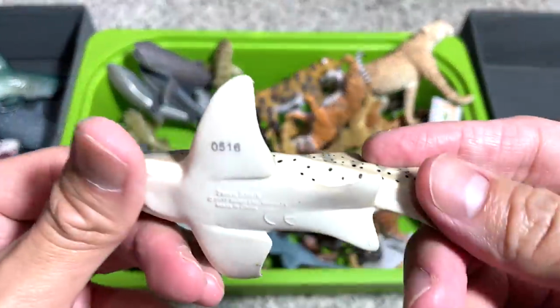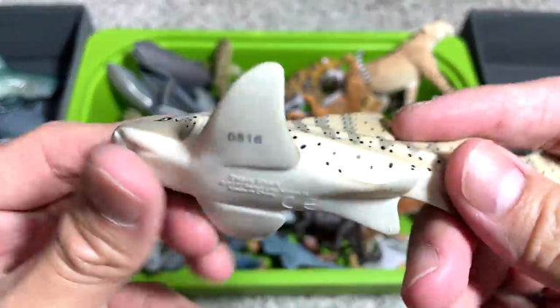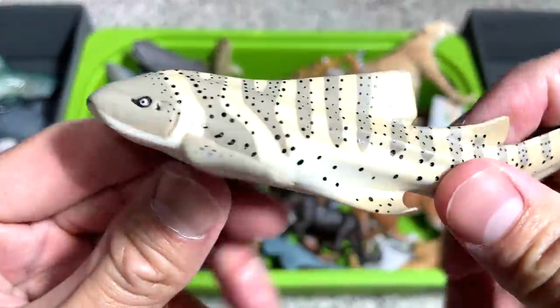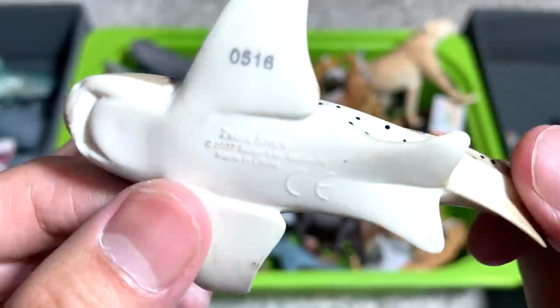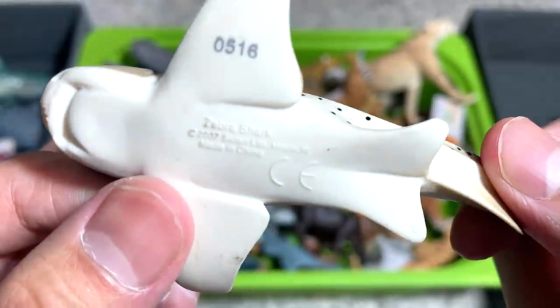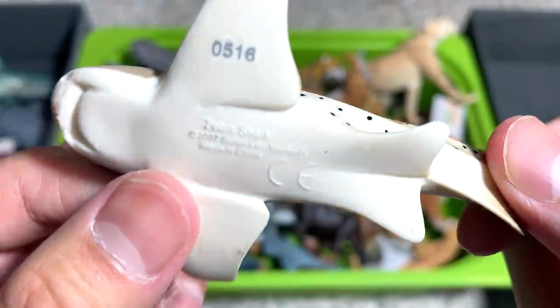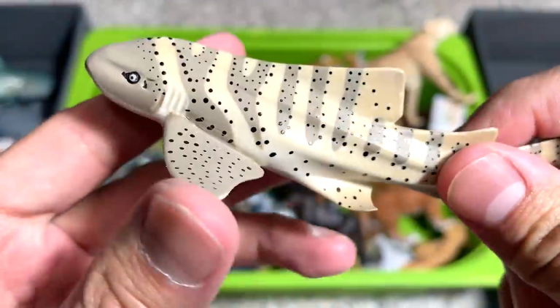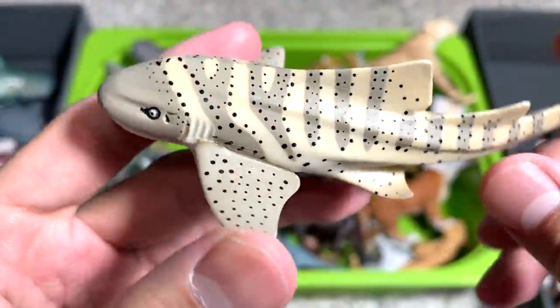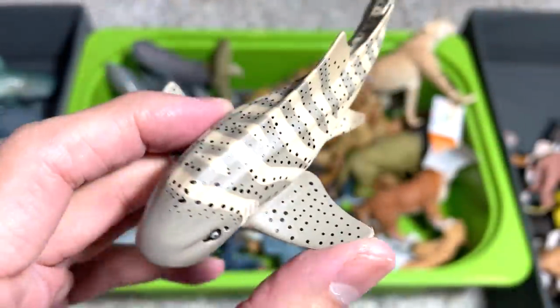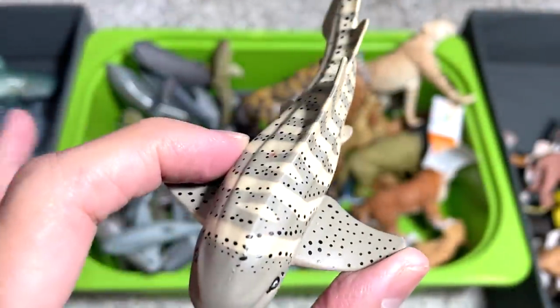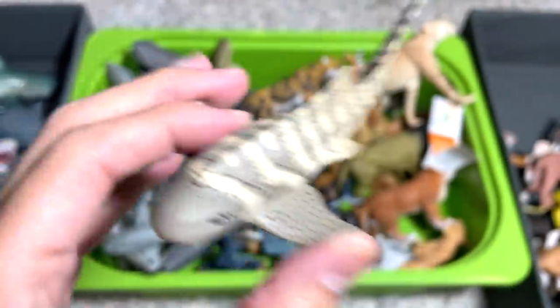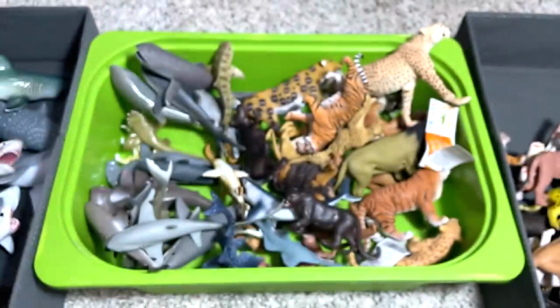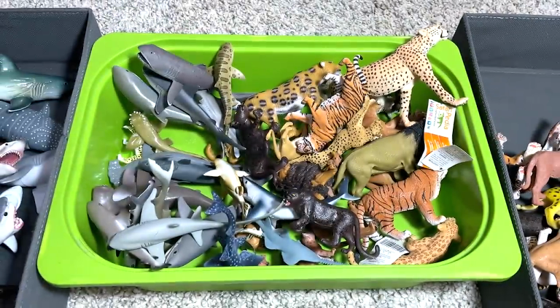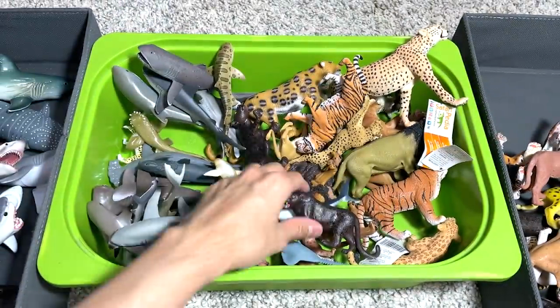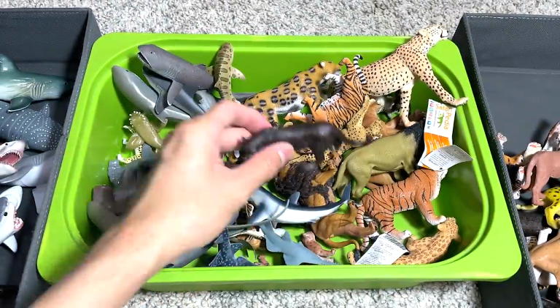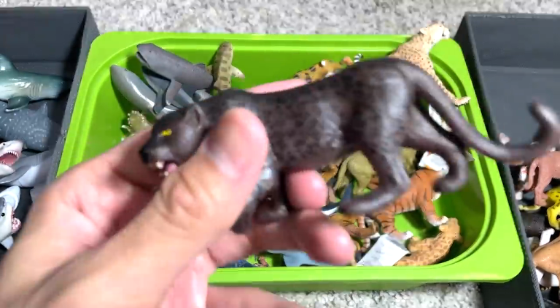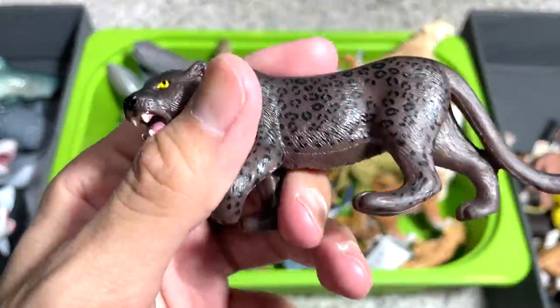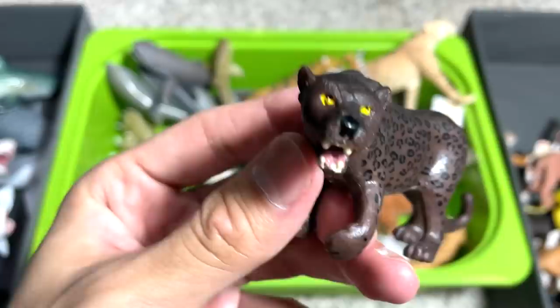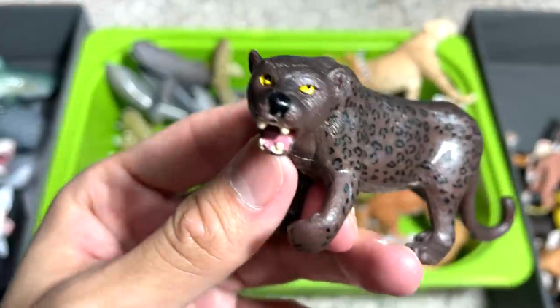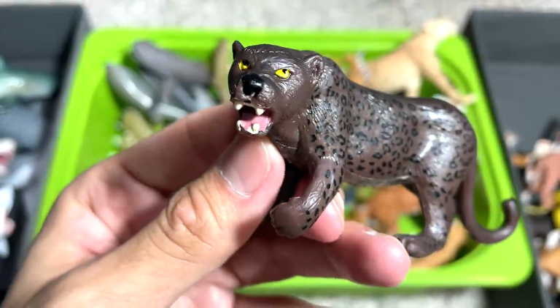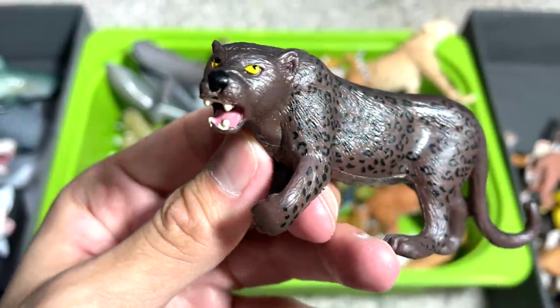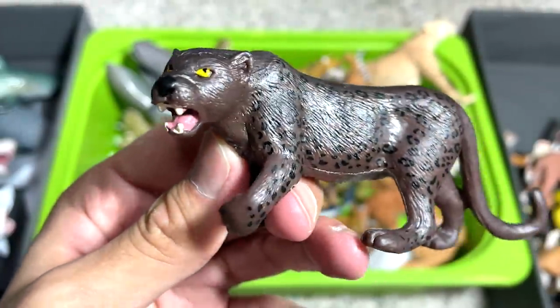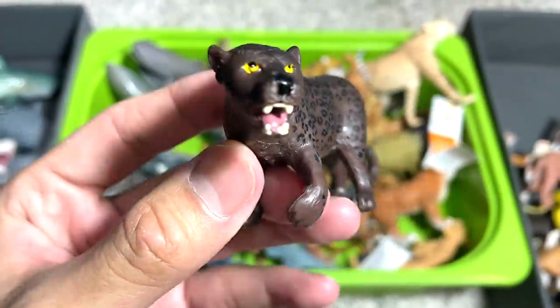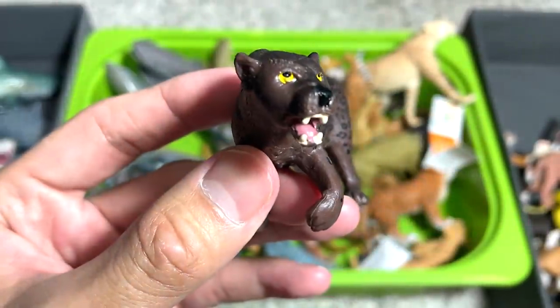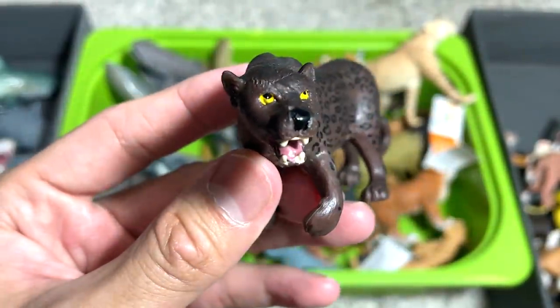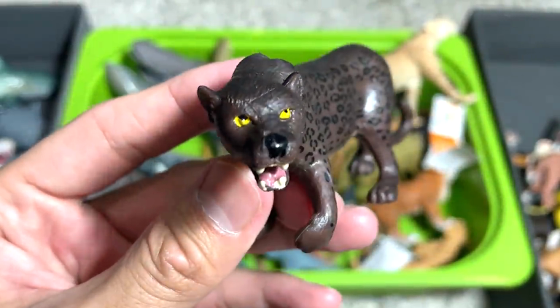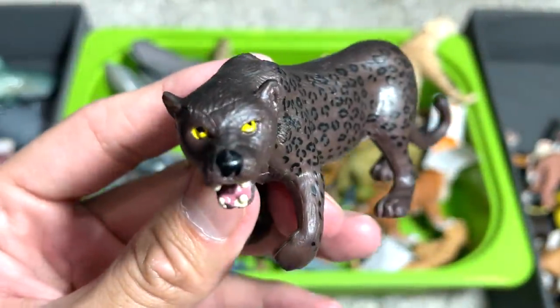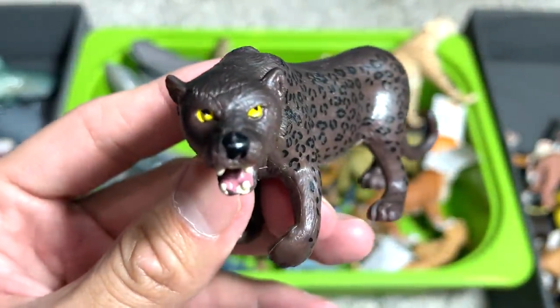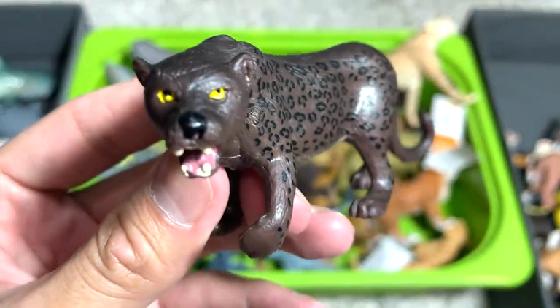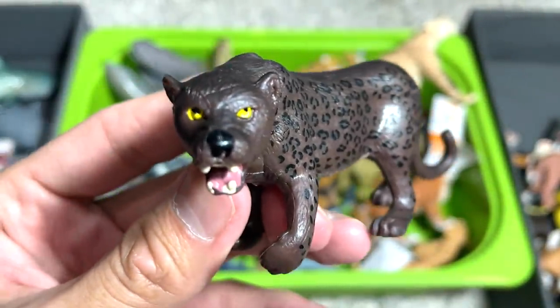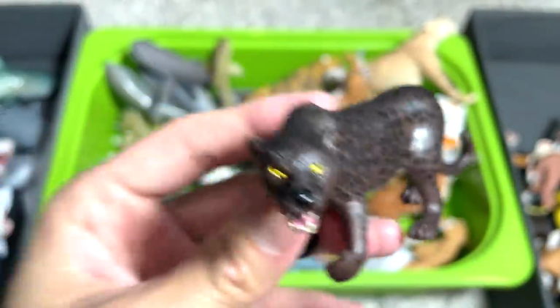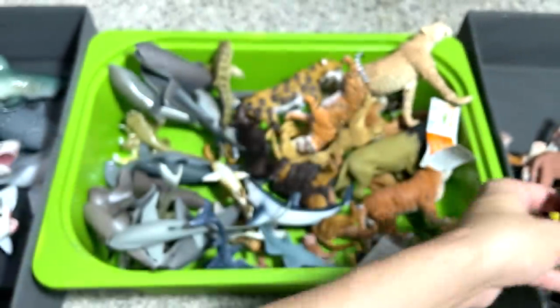This is a zebra shark — a 2007 figure. This is also a Black Panther from the budget set. You can see the eyes look terrible, I'm gonna say.